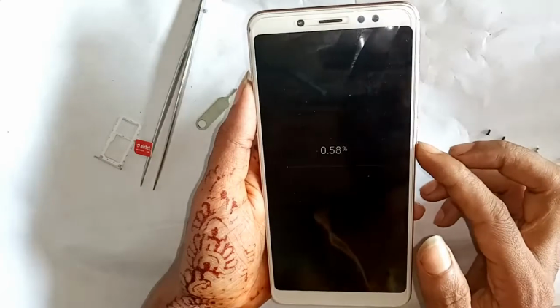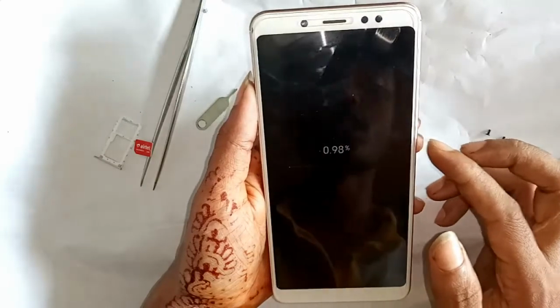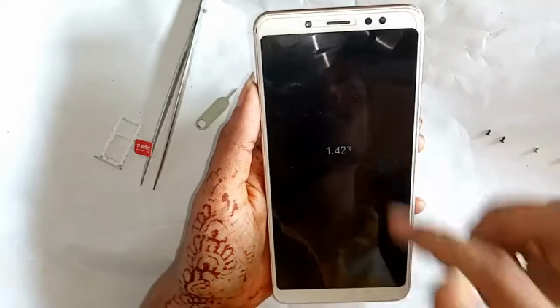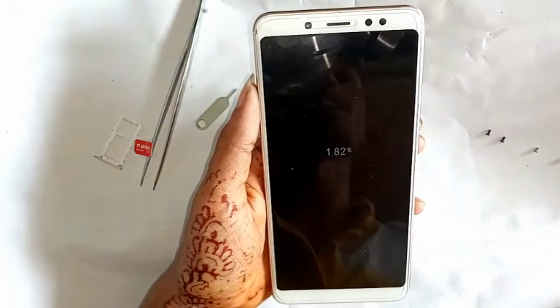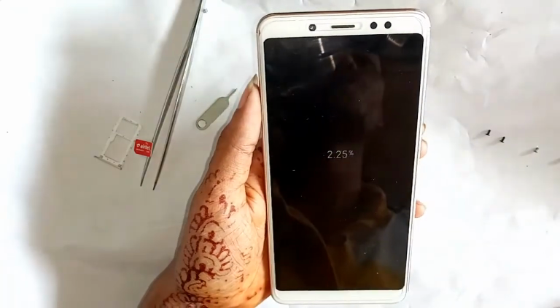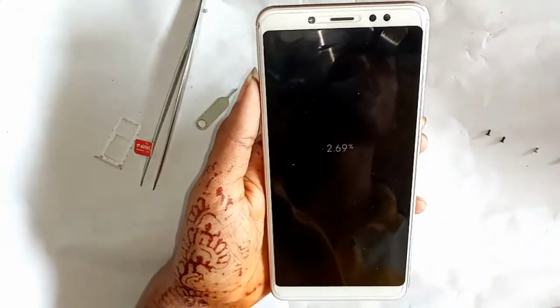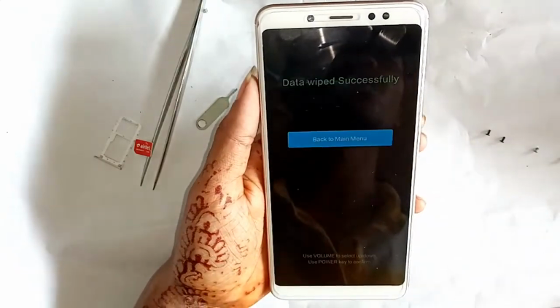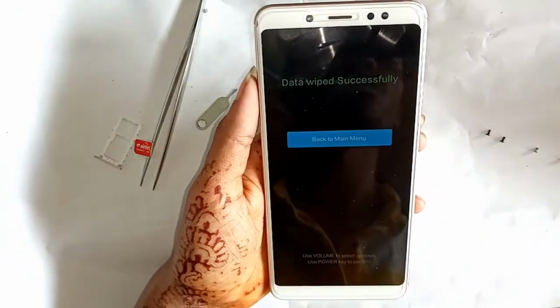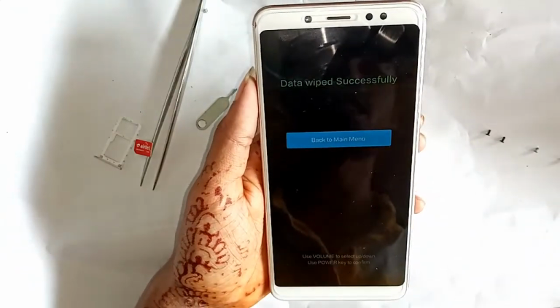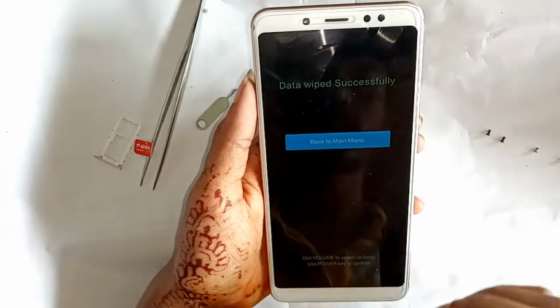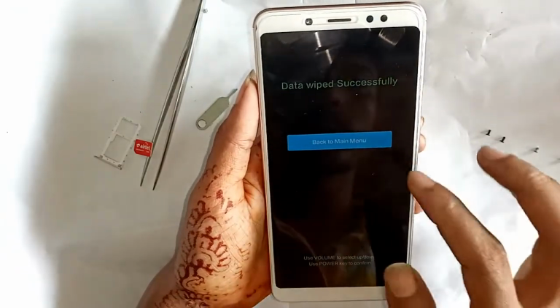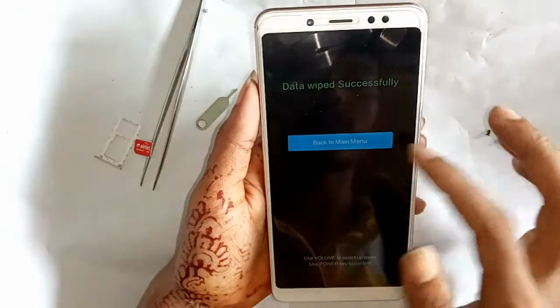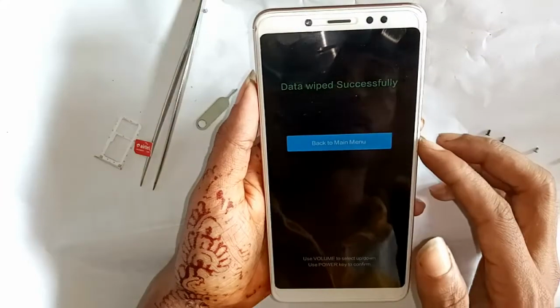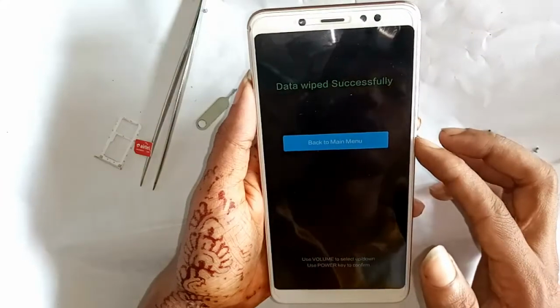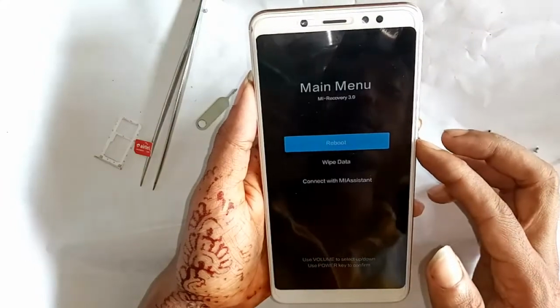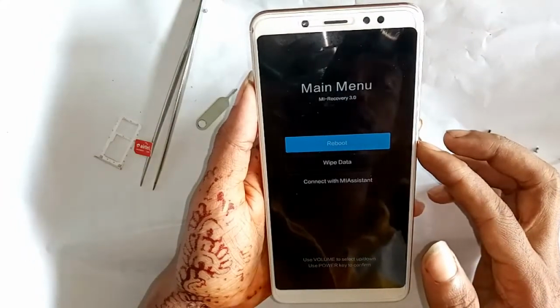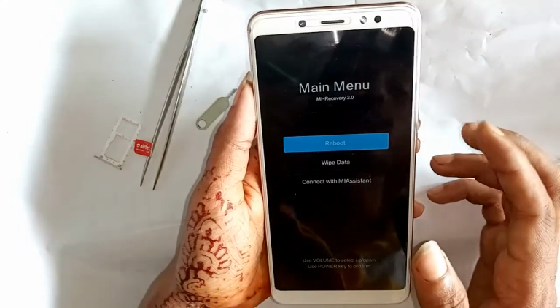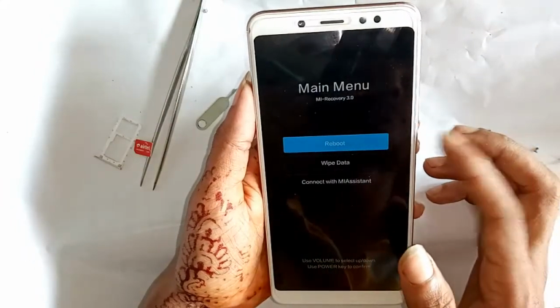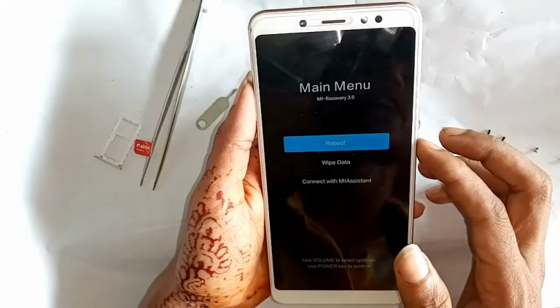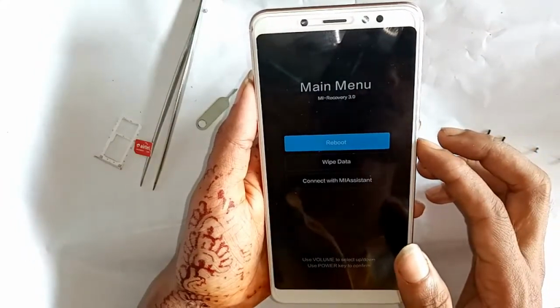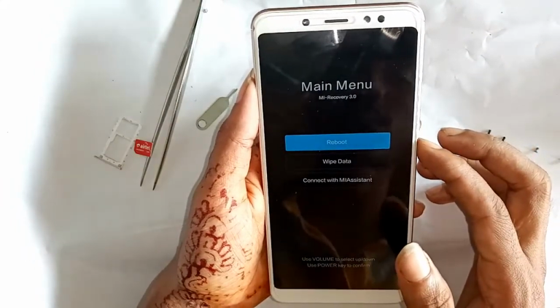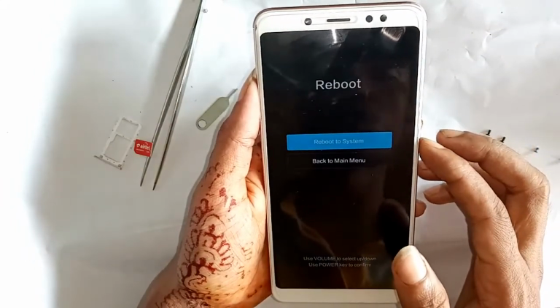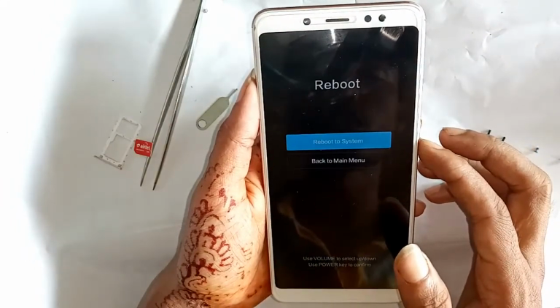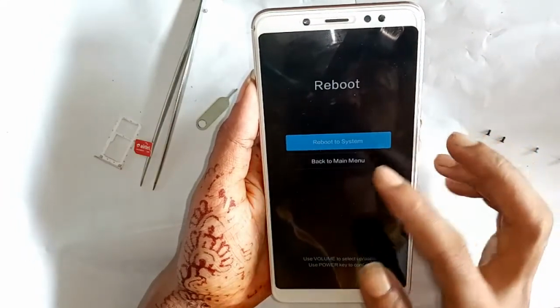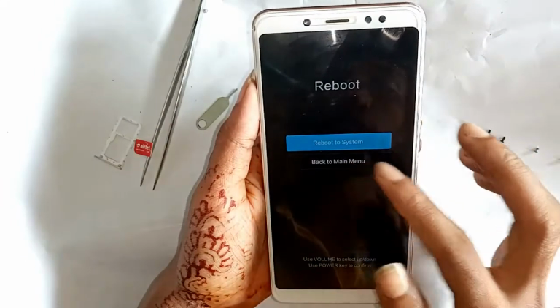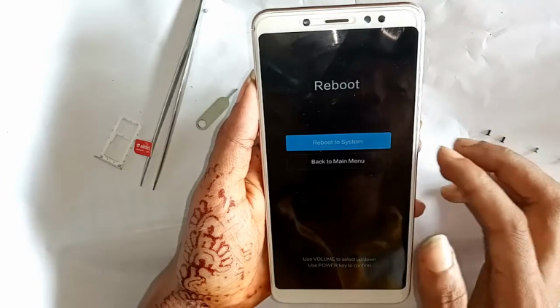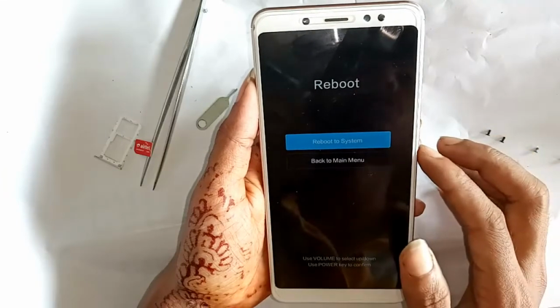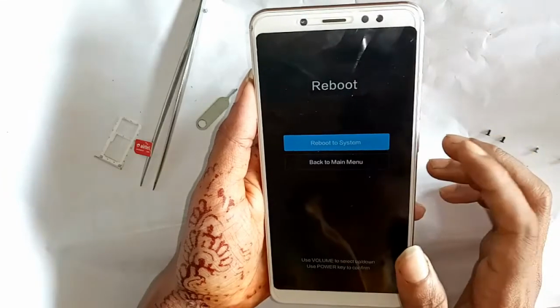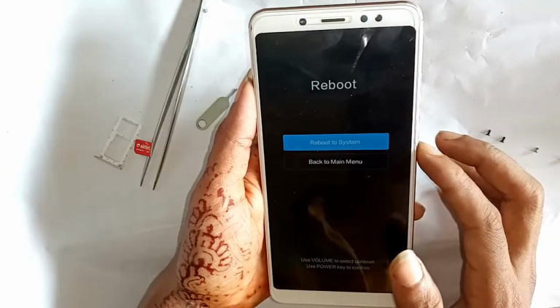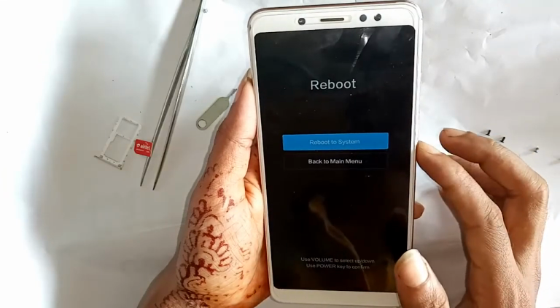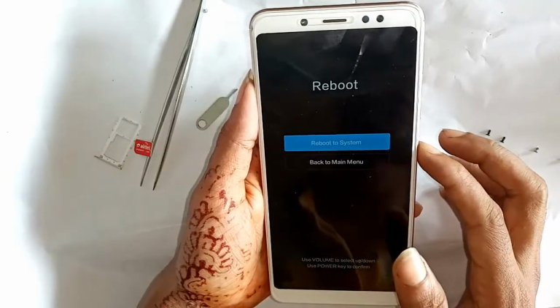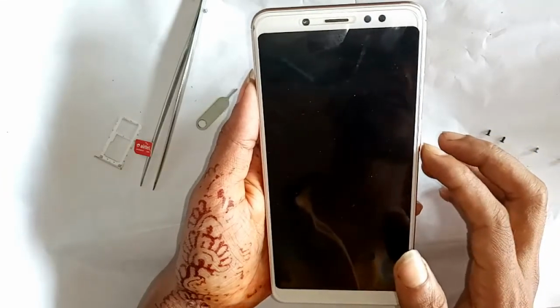Now my phone formatting has started. Go back to the main menu and press the power button again to reboot the system. Press the power button to confirm the reboot.